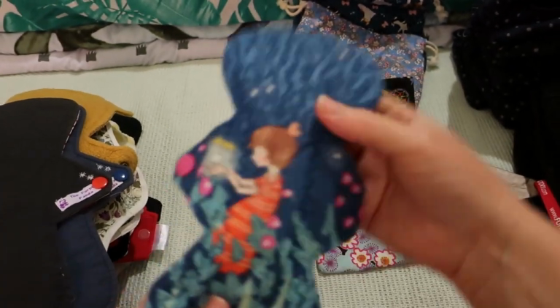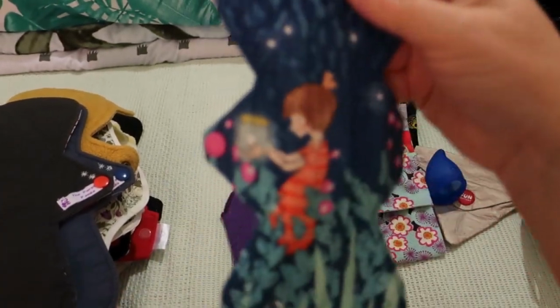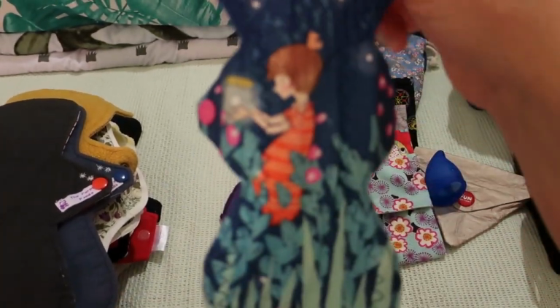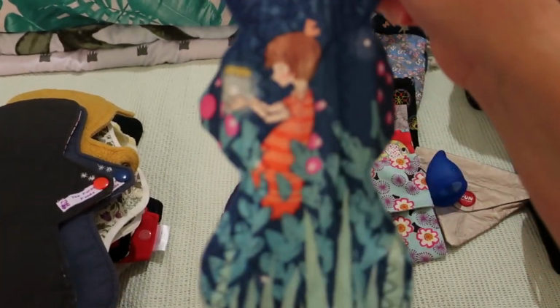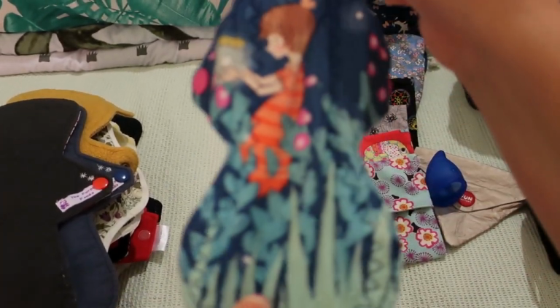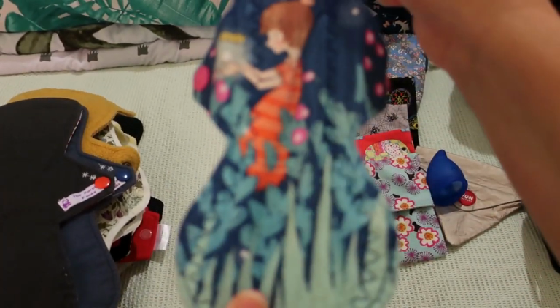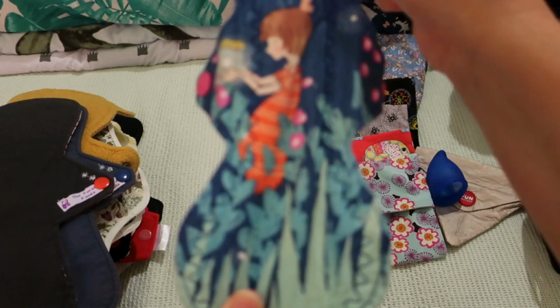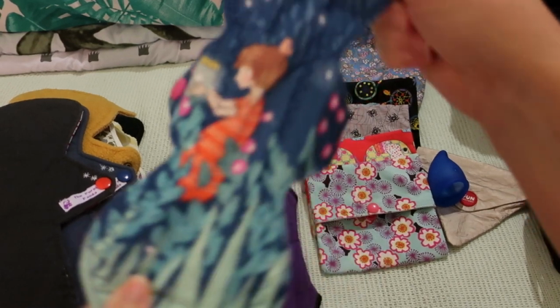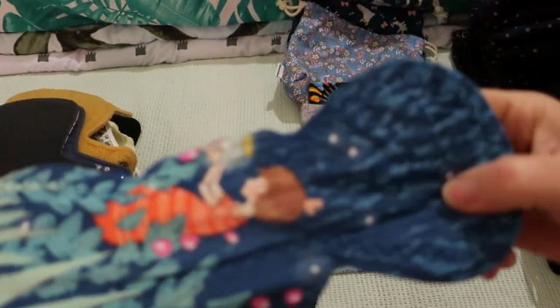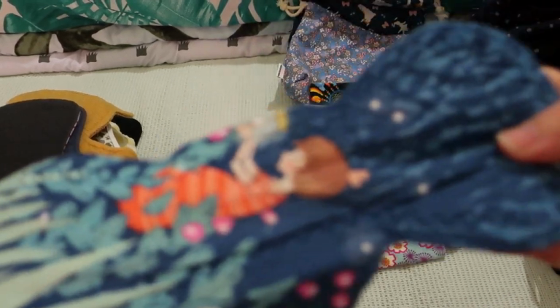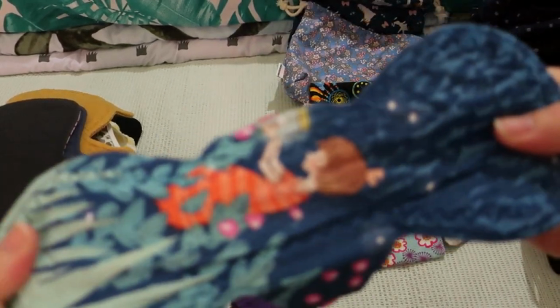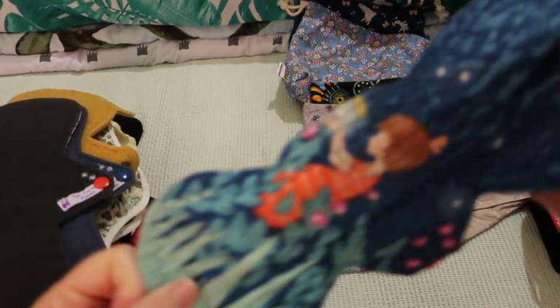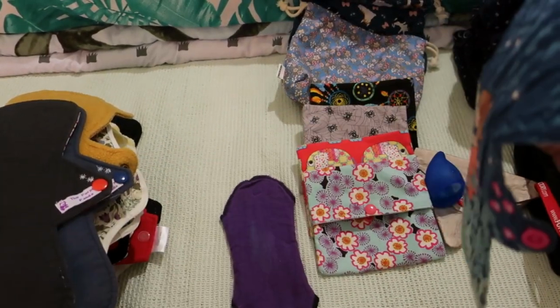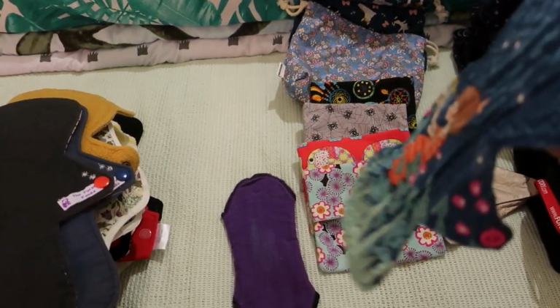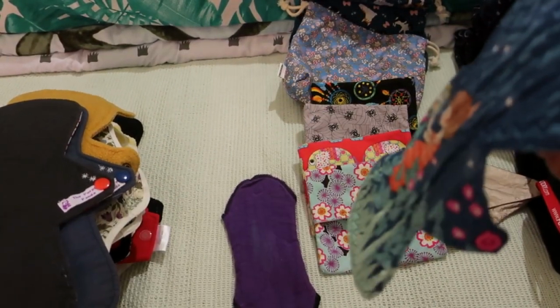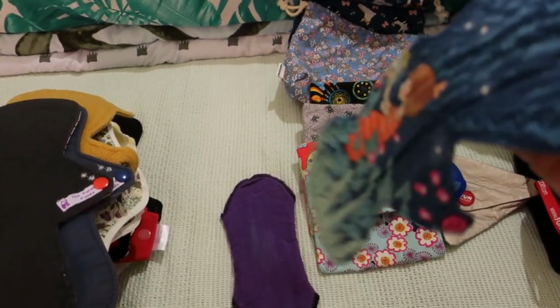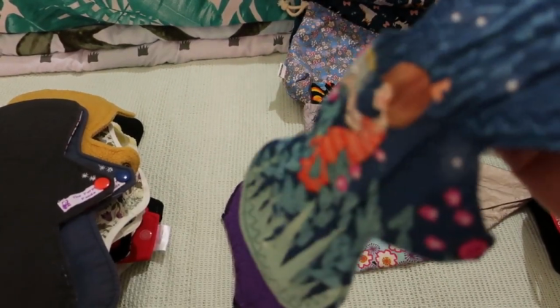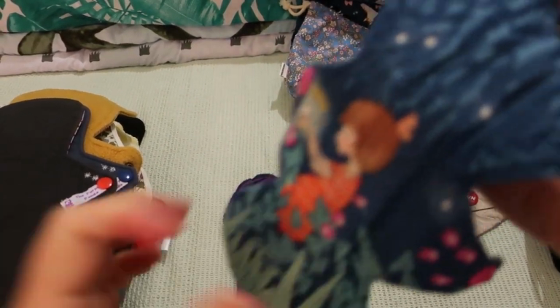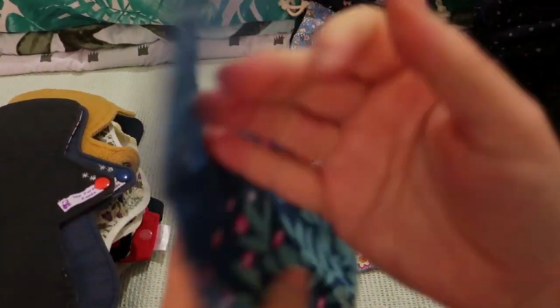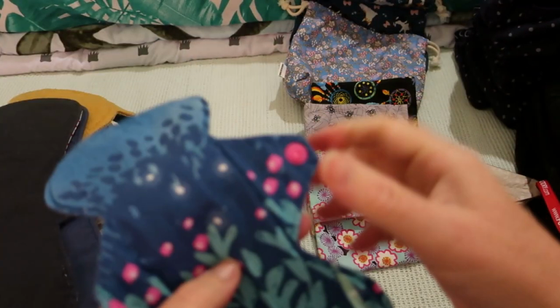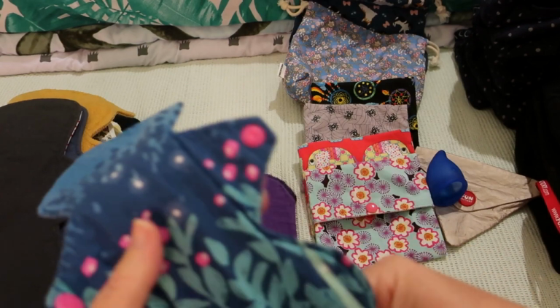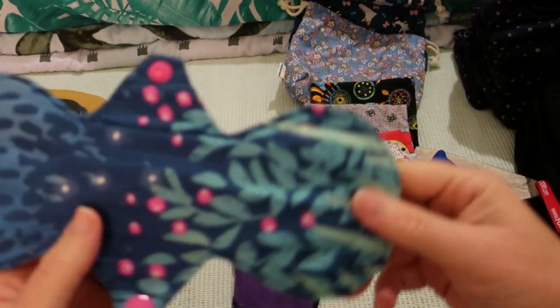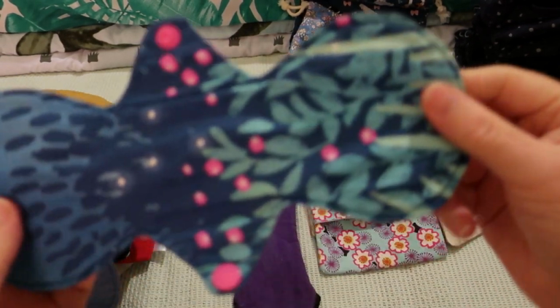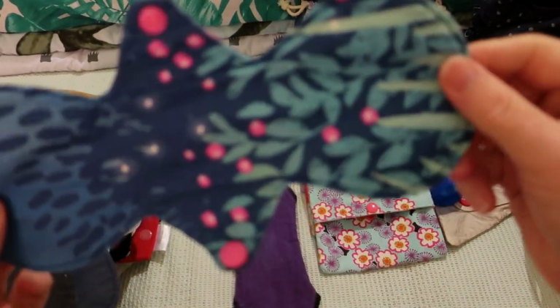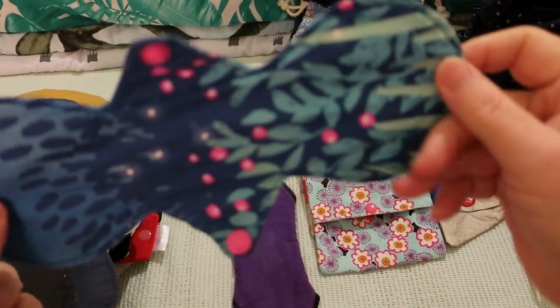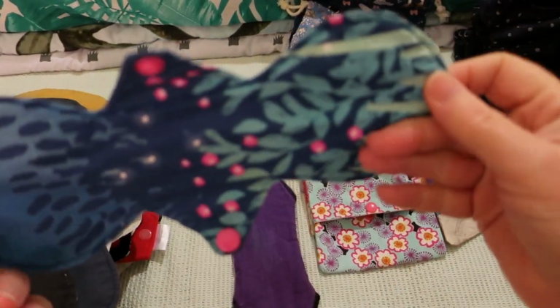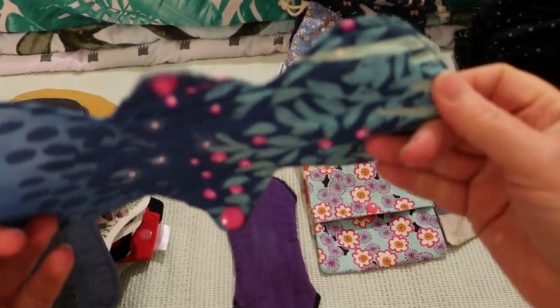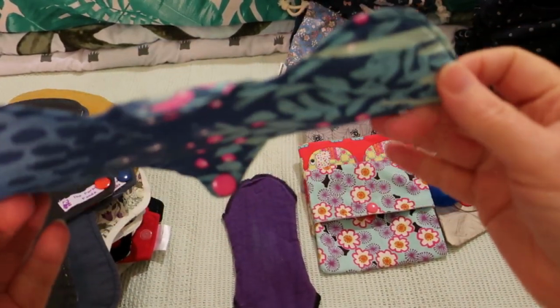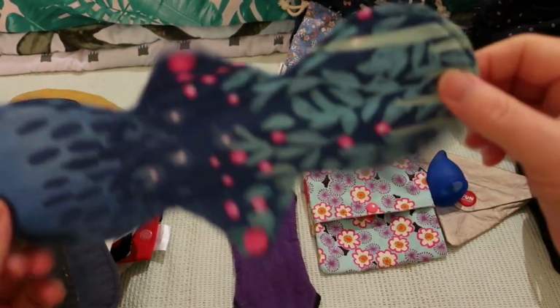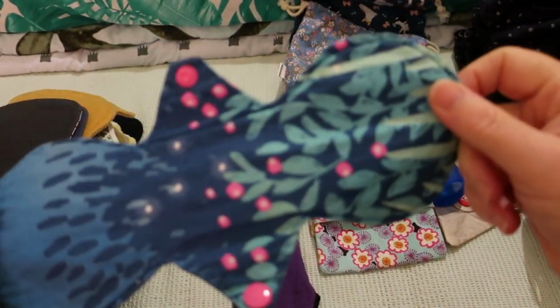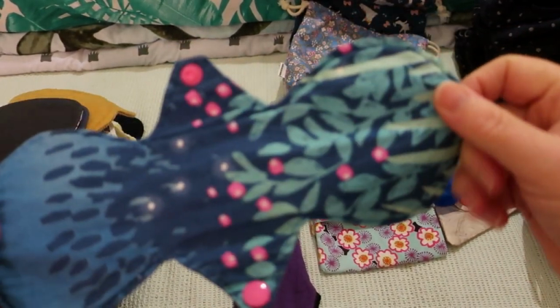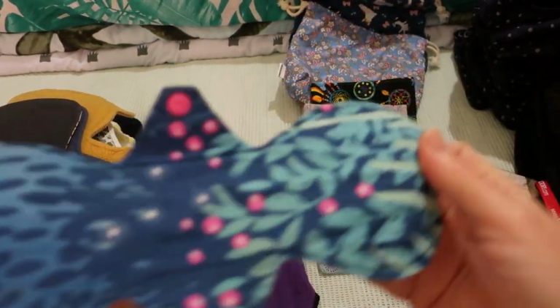Next up is this 10-inch Firefly by Love Charlie Designs. It is a cotton quilting top, terry batting and PUL core with the matching cotton quilting print on the back.